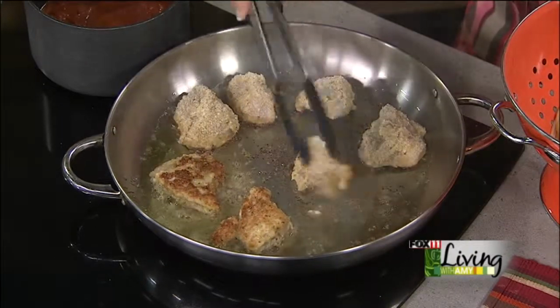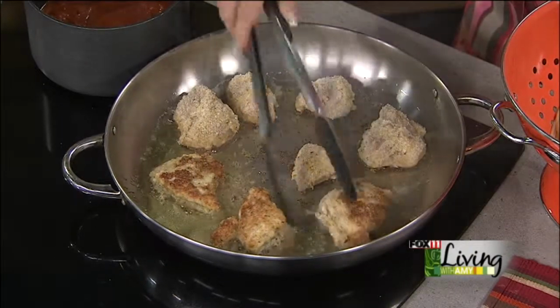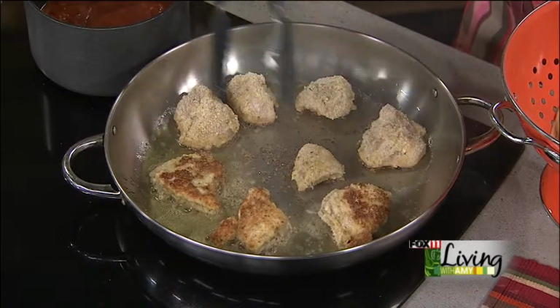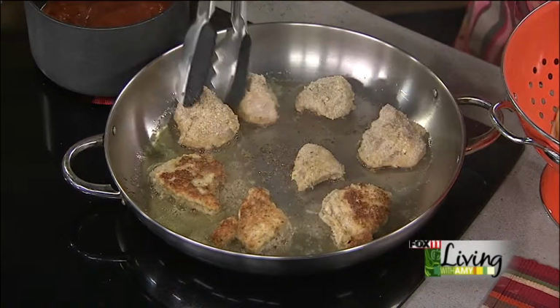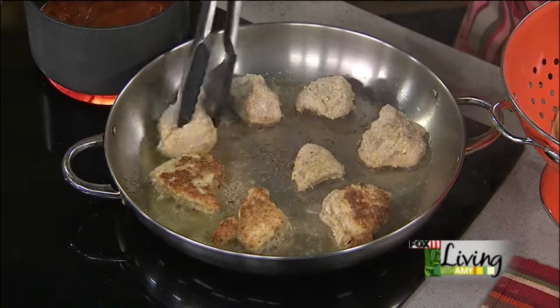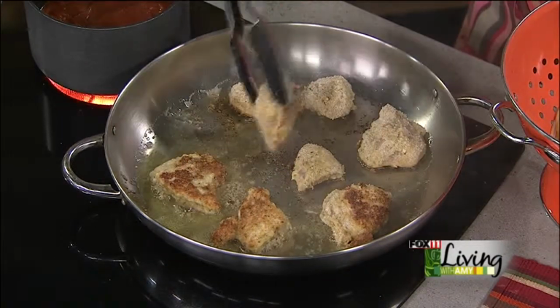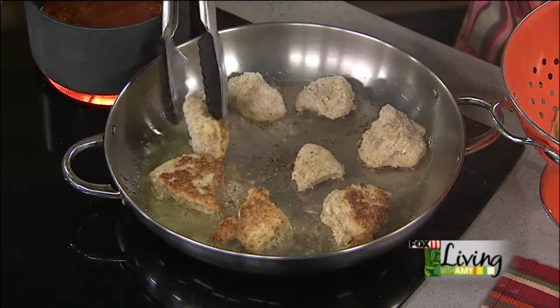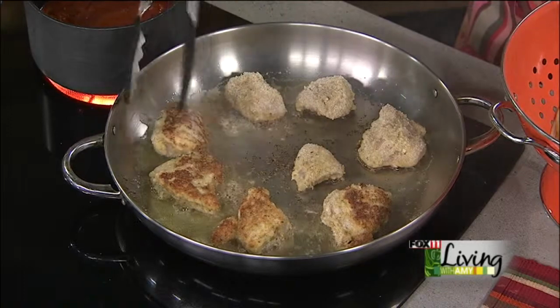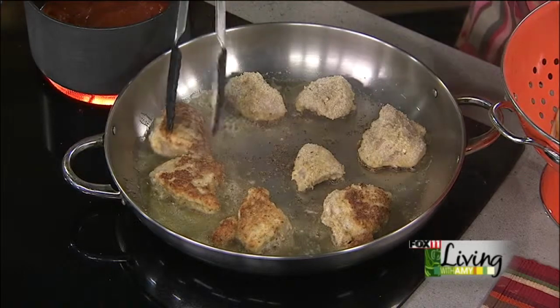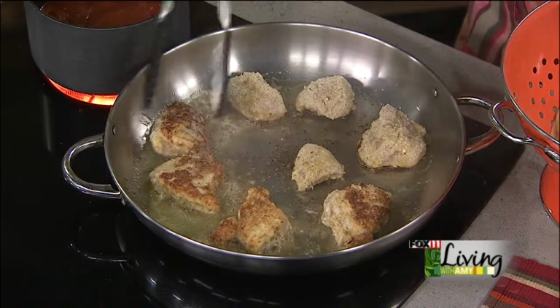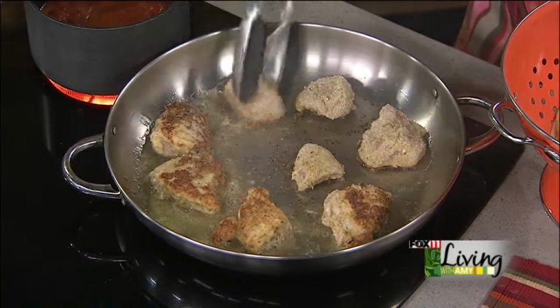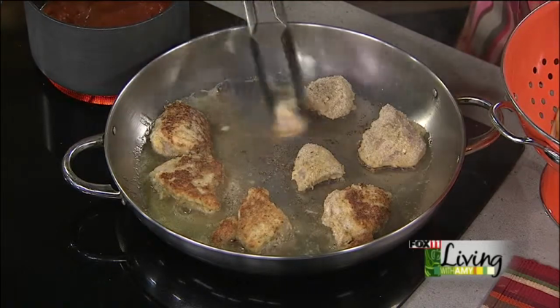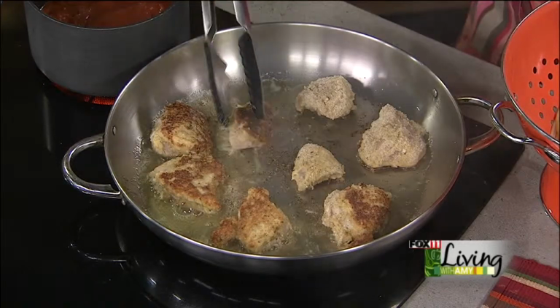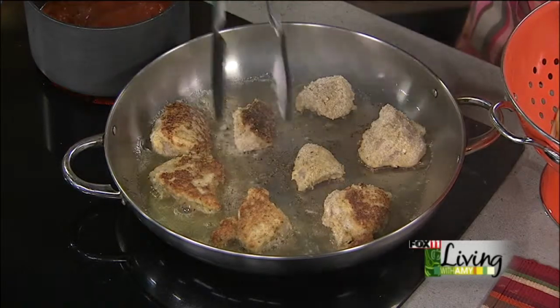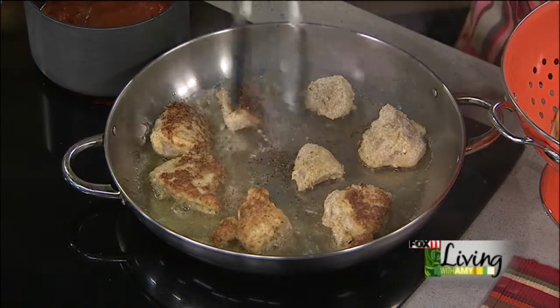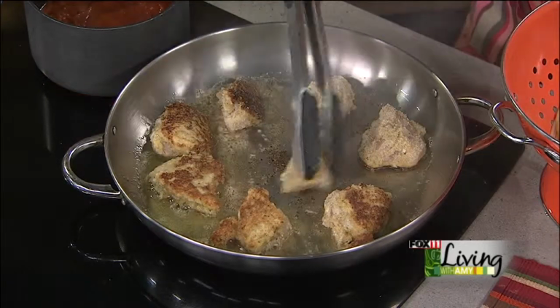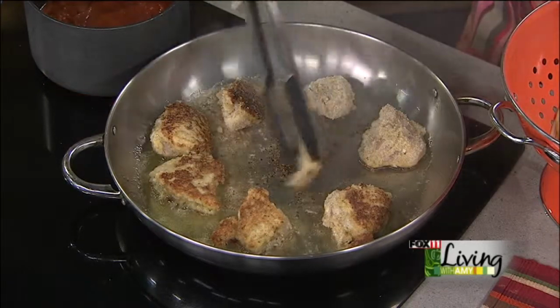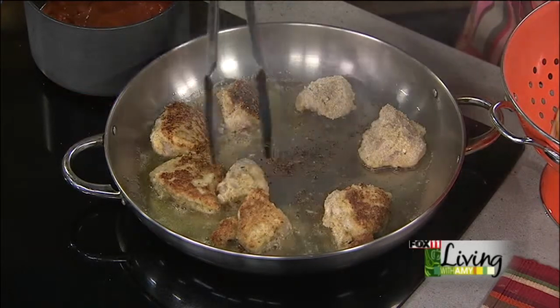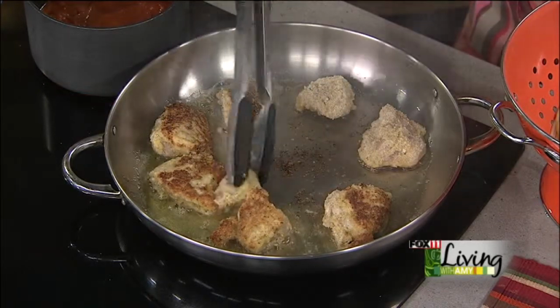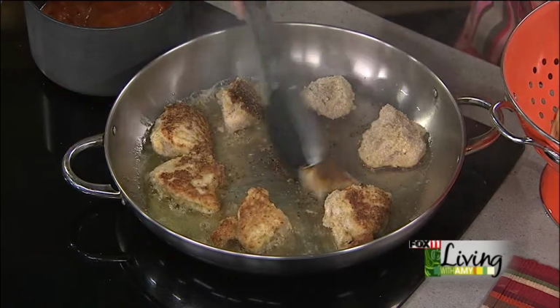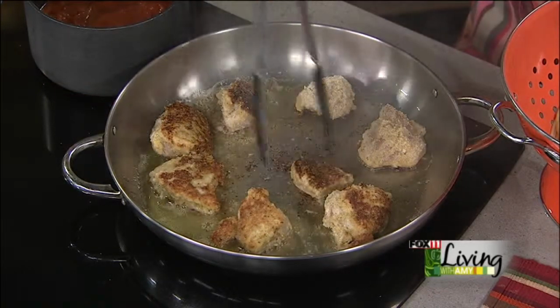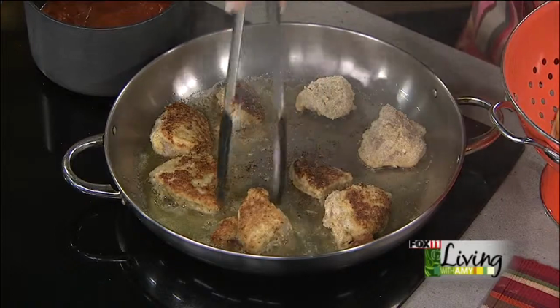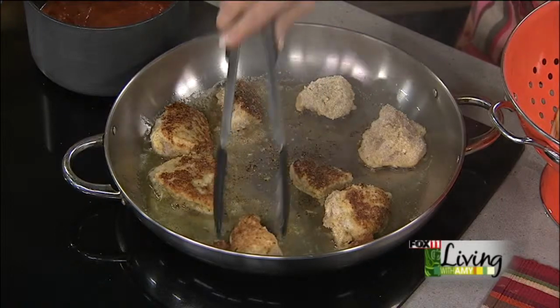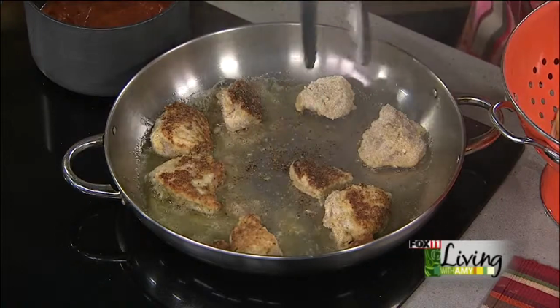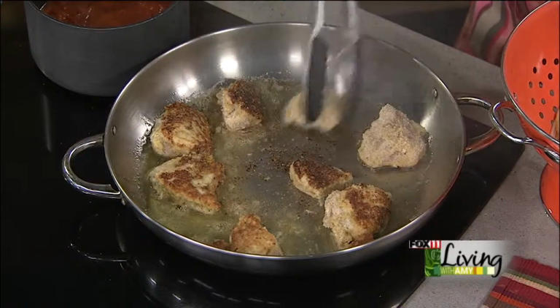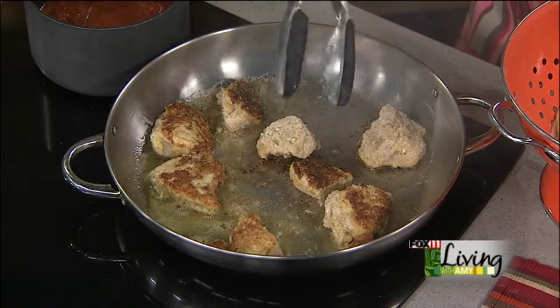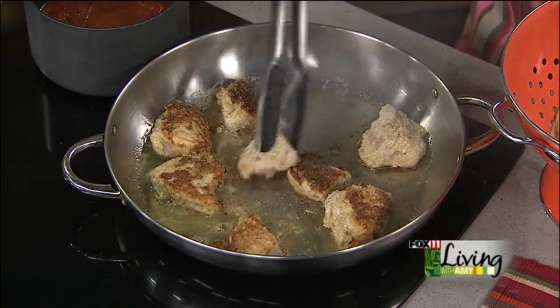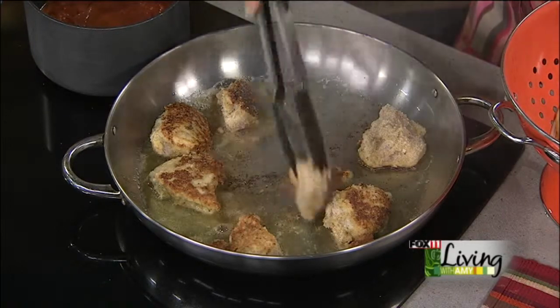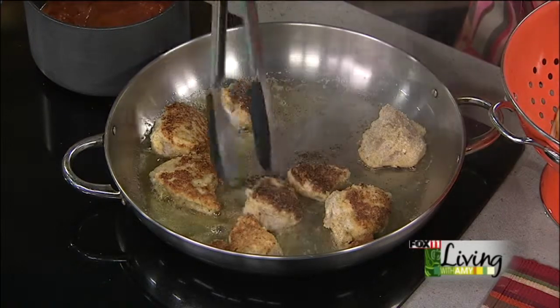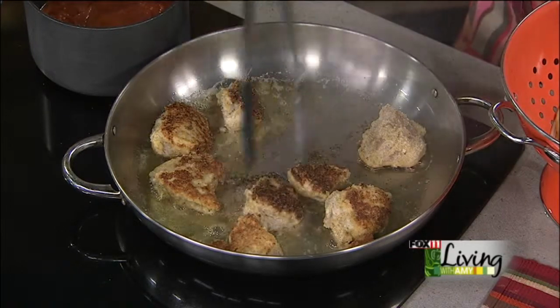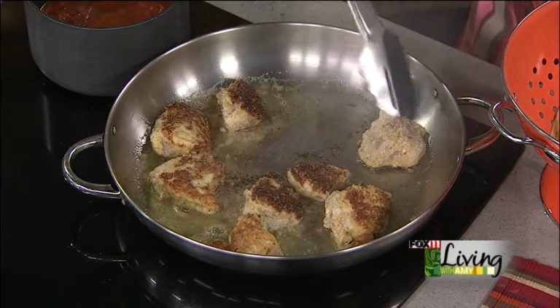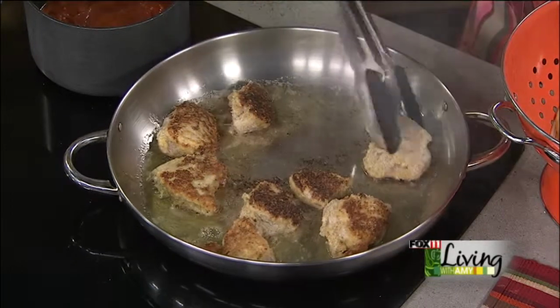It was weird not having a Packers game yesterday, wasn't it? I got a clean house and my laundry's done, though — we even worked on the yard and the garage a little bit.